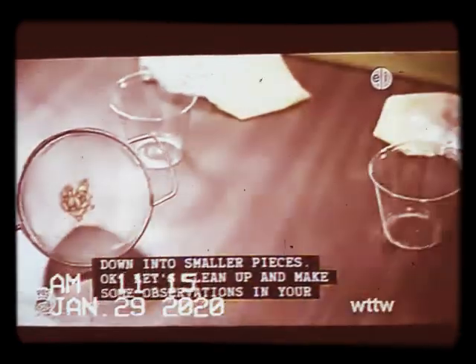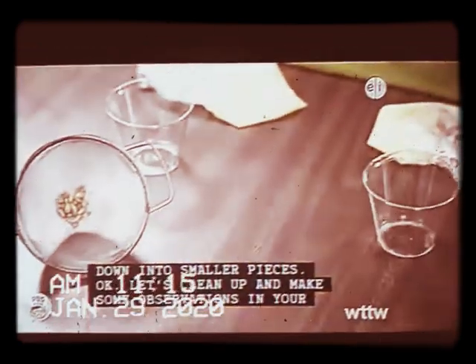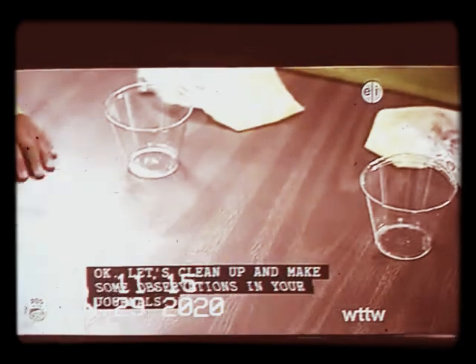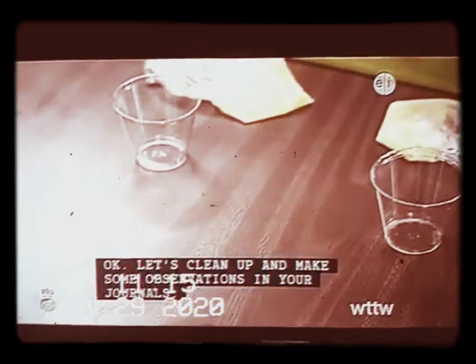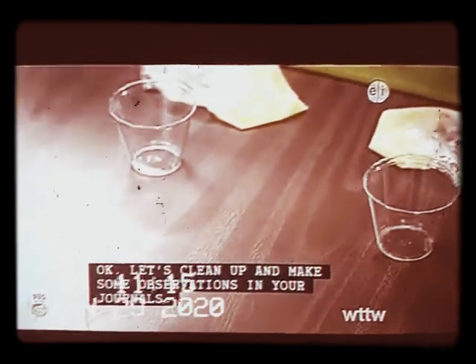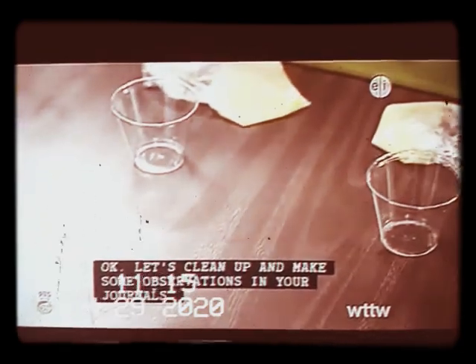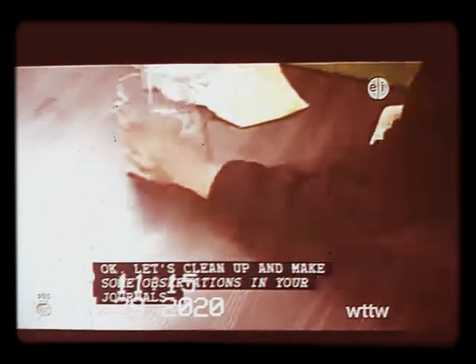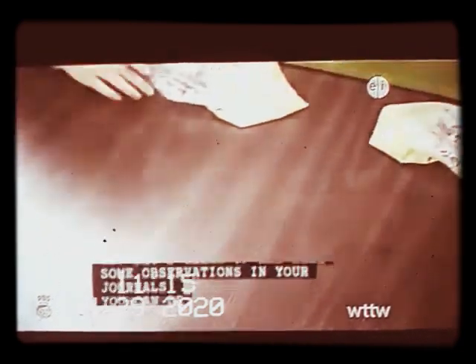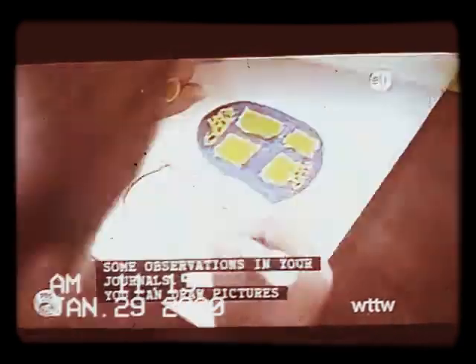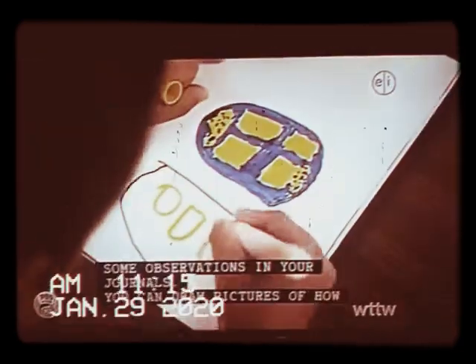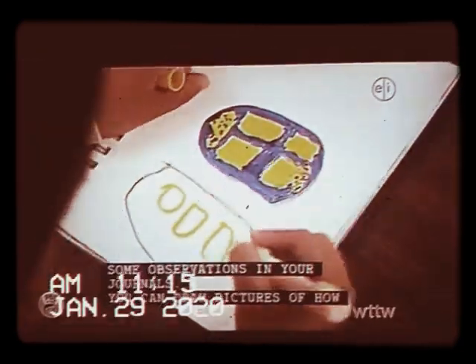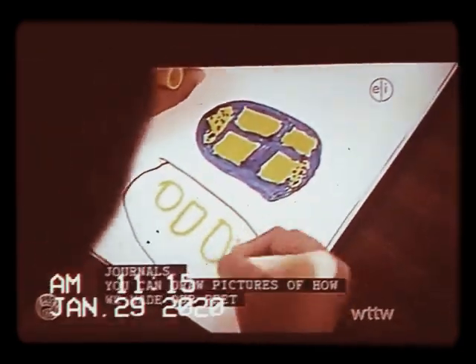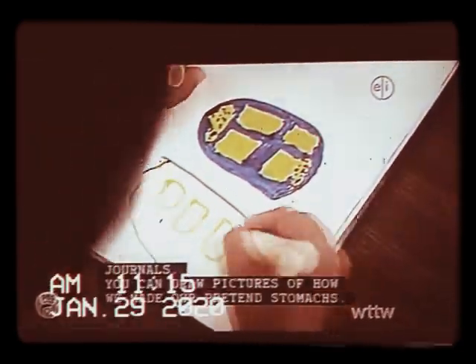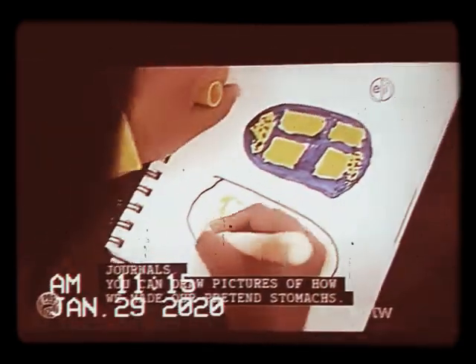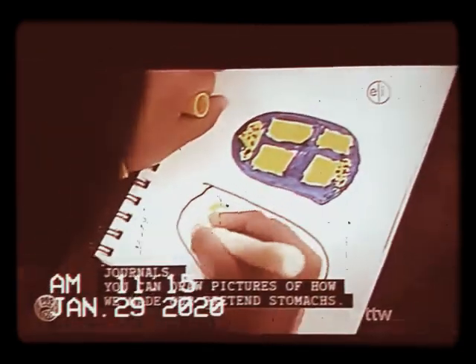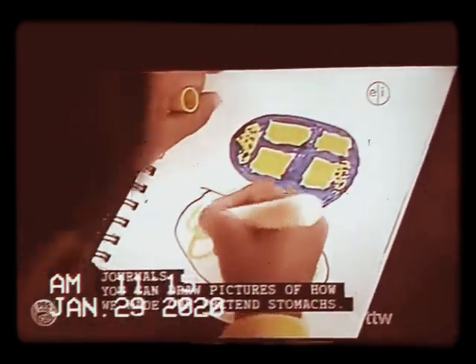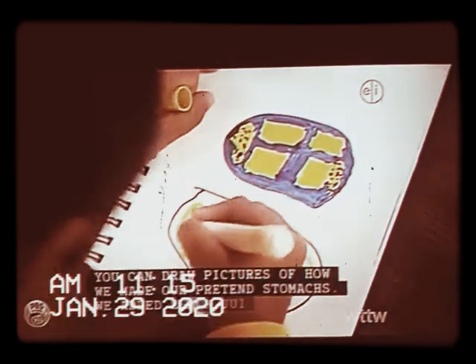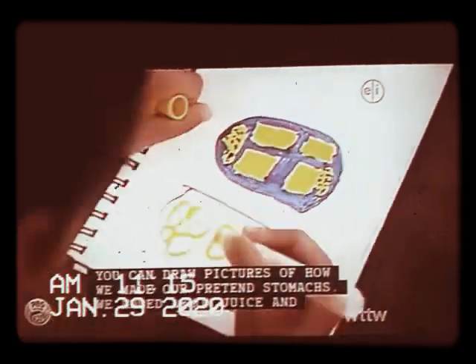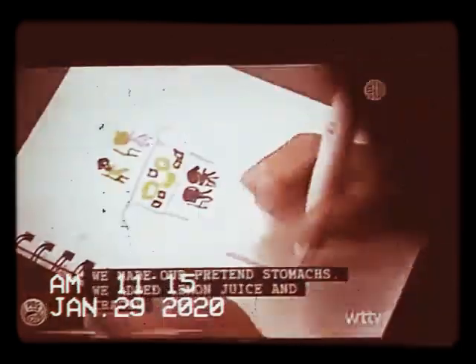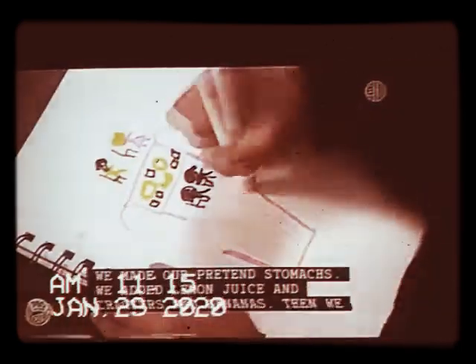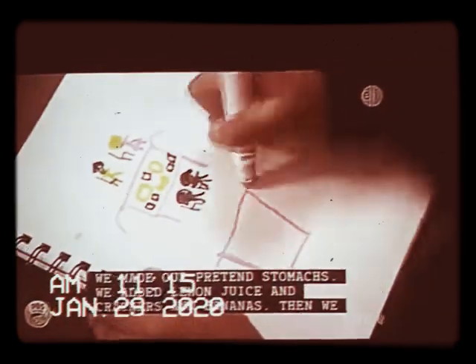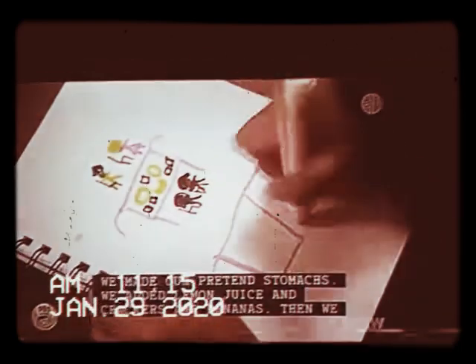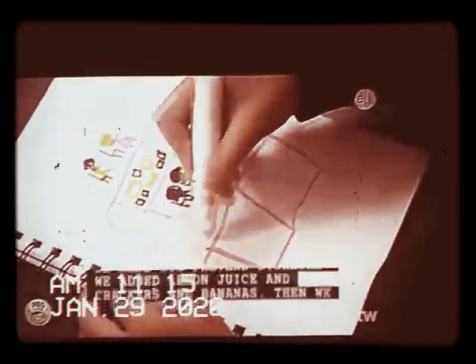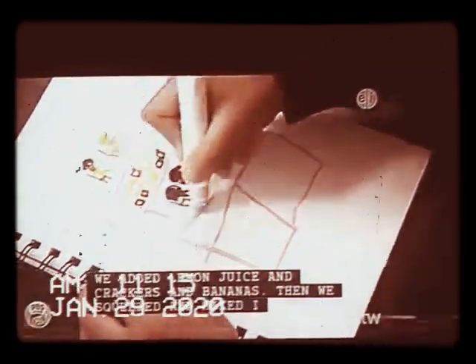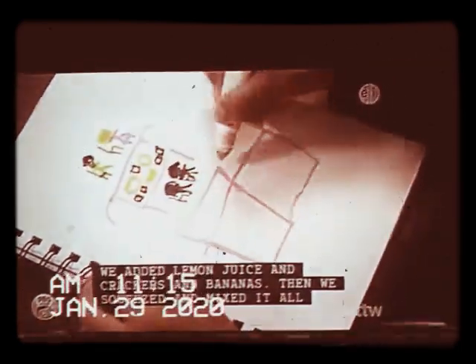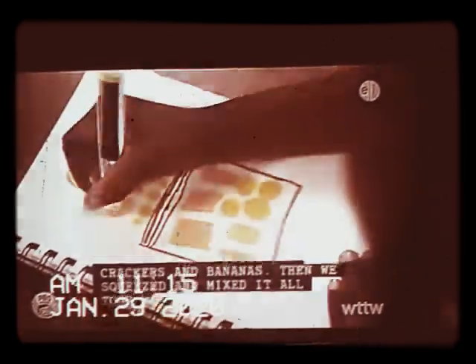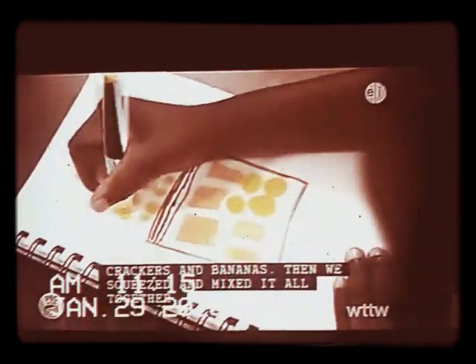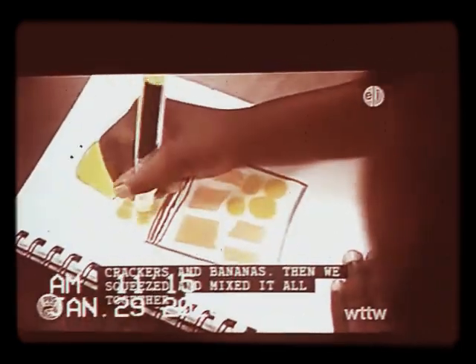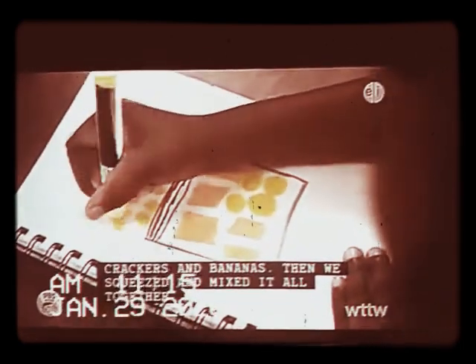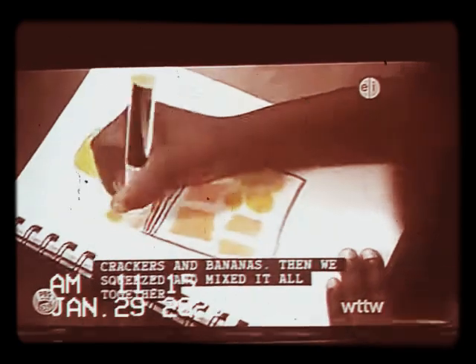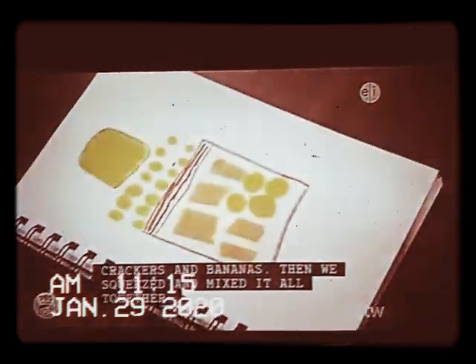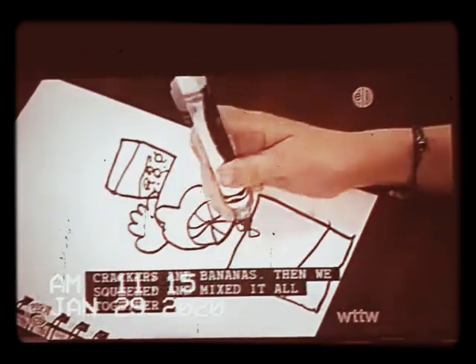Let's clean up and make some observations in your journal. You can draw pictures of how we made our pretend stomachs. We added lemon juice and crackers and bananas, then we squeezed and mixed it all together.